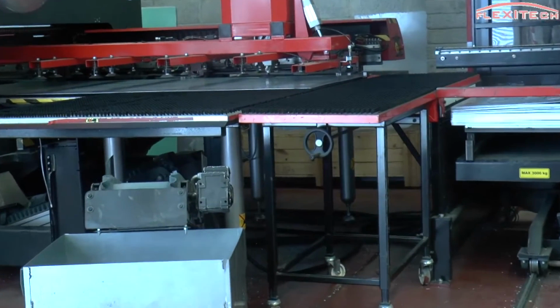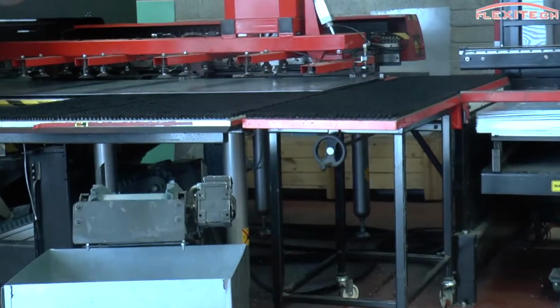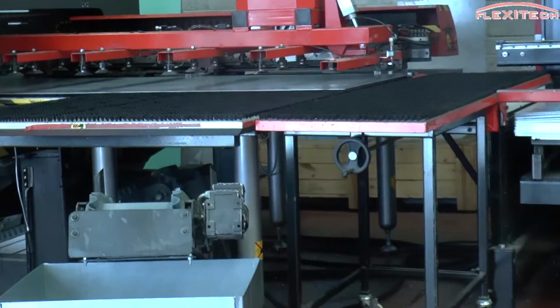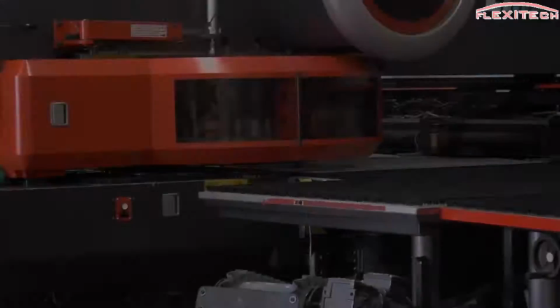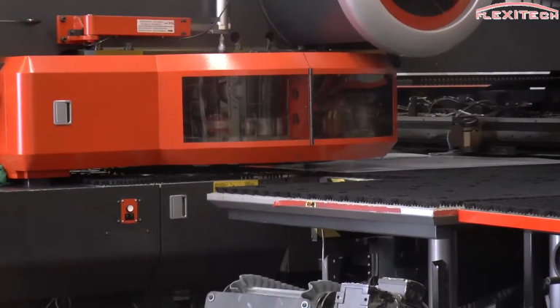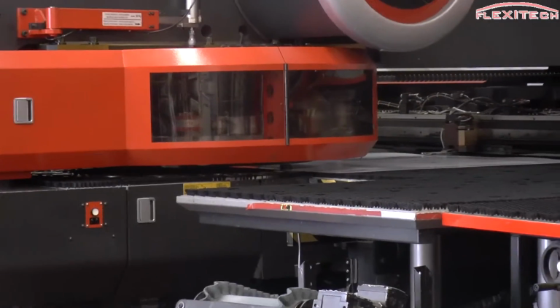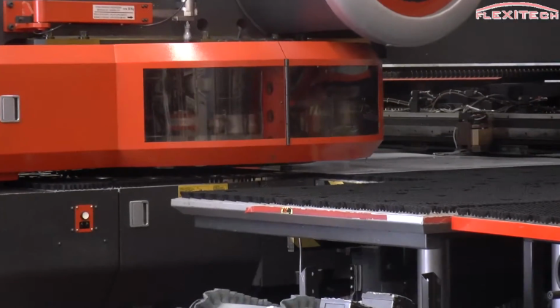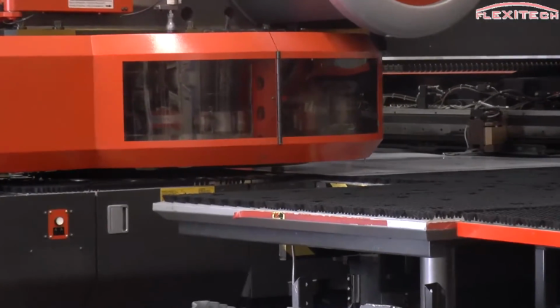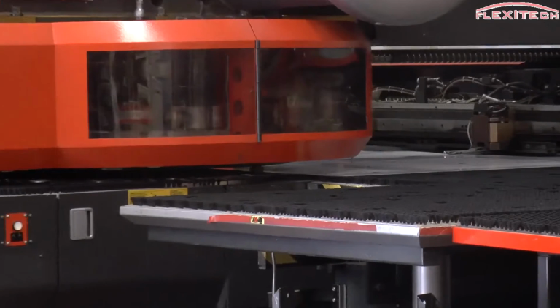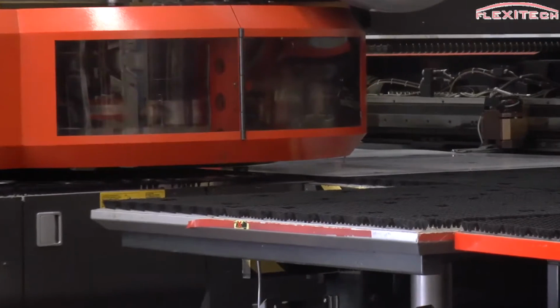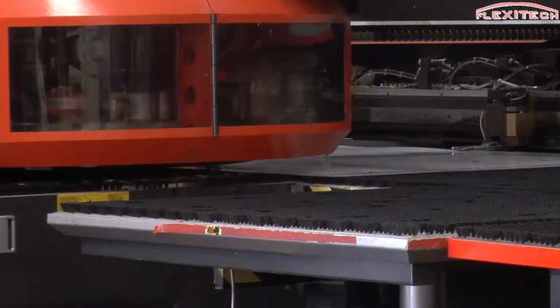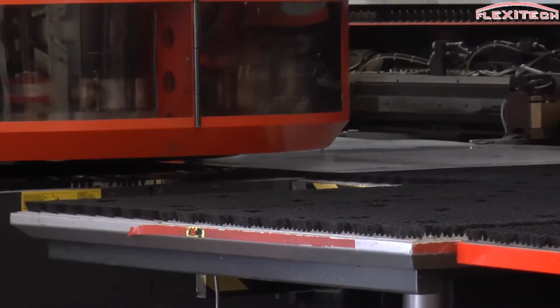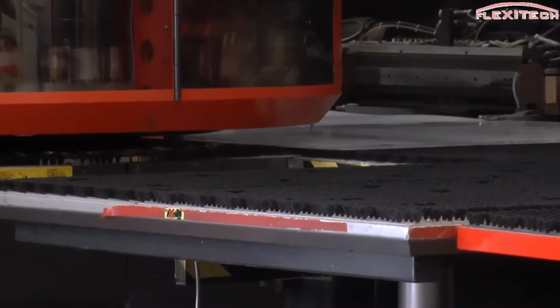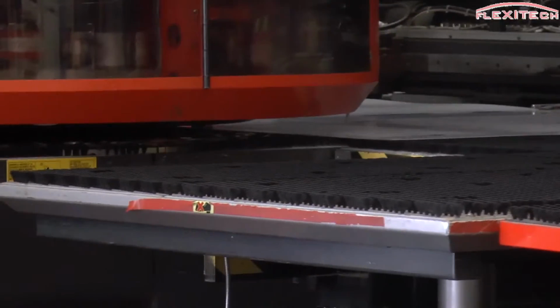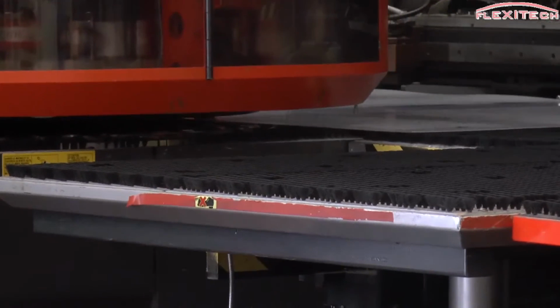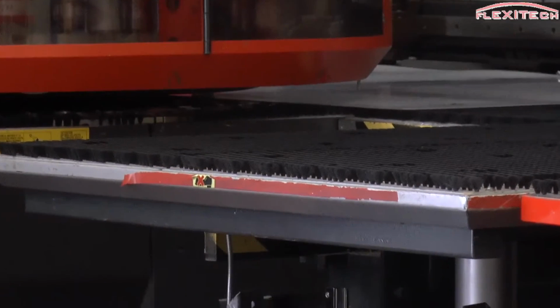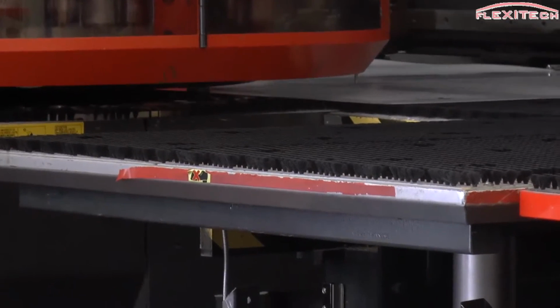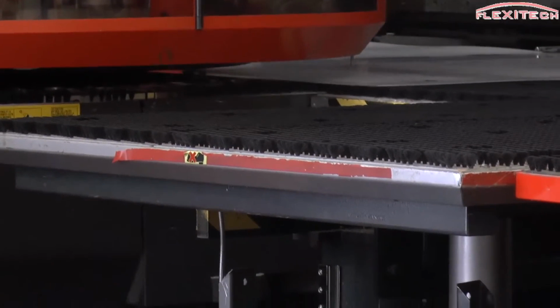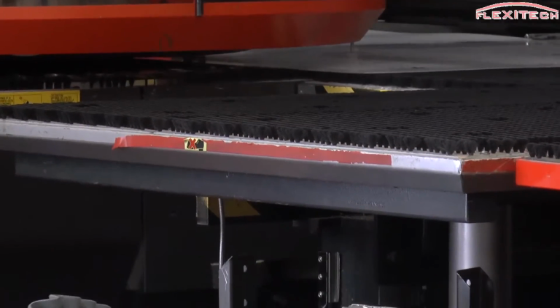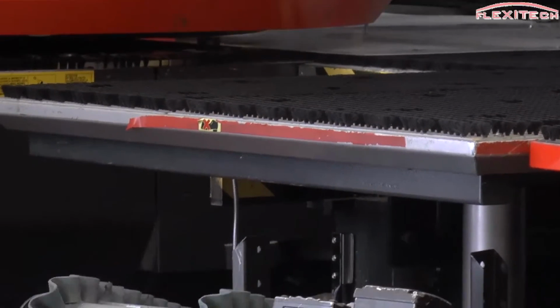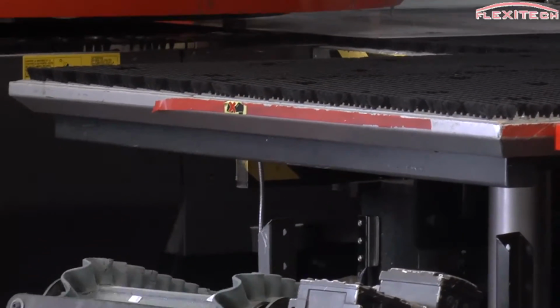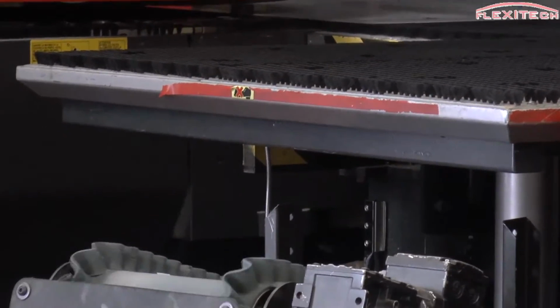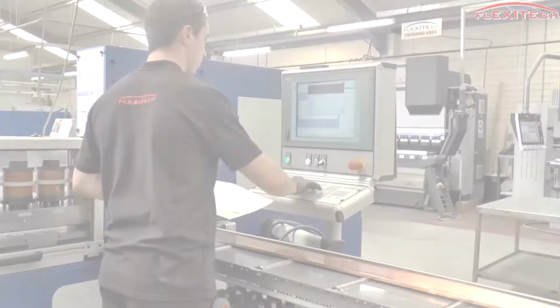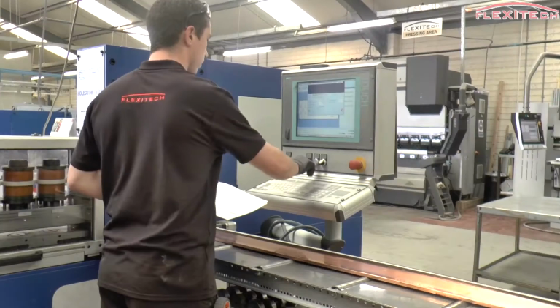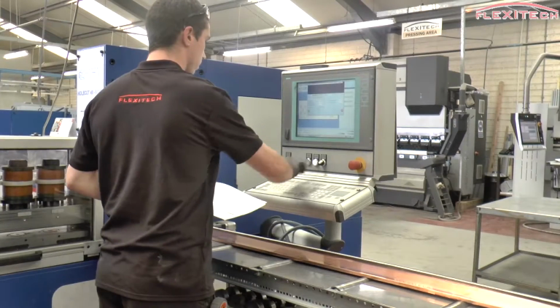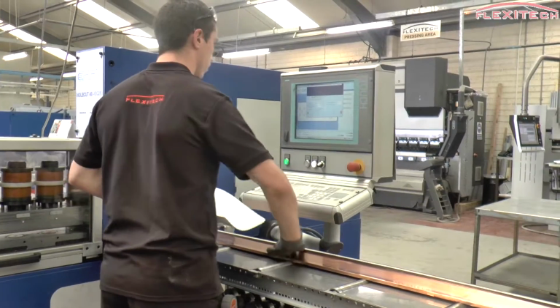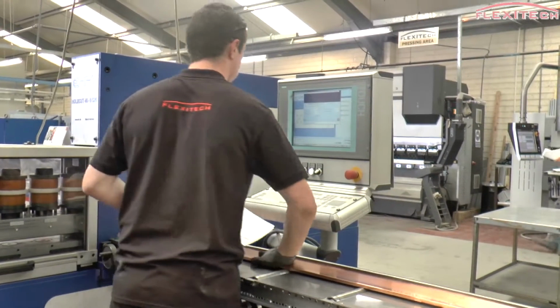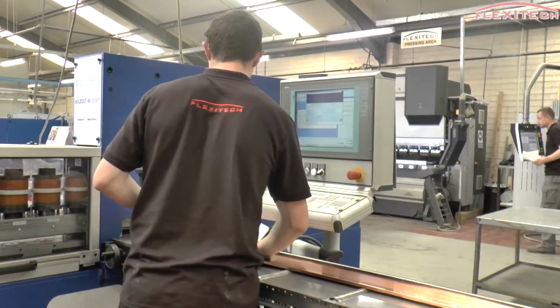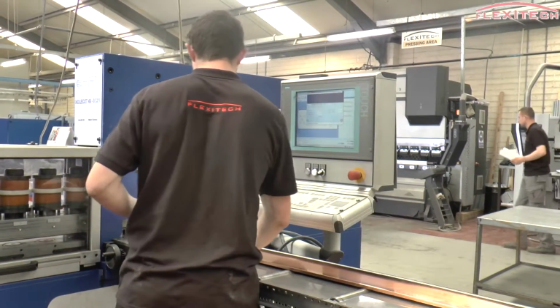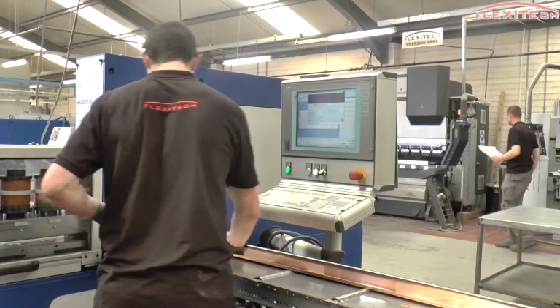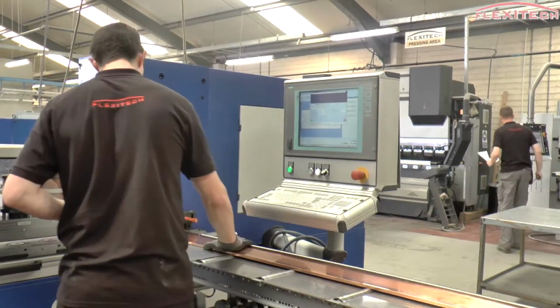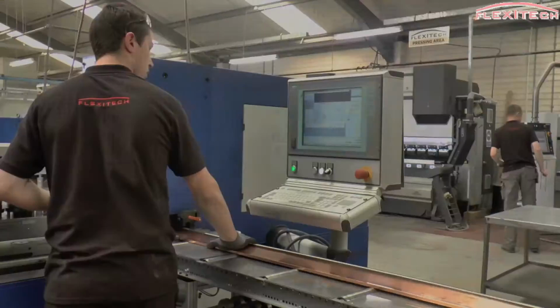FlexiTech provides engineering services from concept to design including consulting, prototyping and material selection, and we take the time to understand what our customers really want.